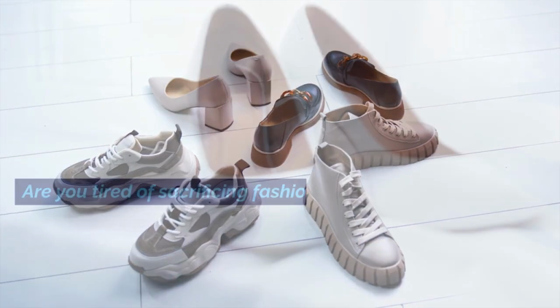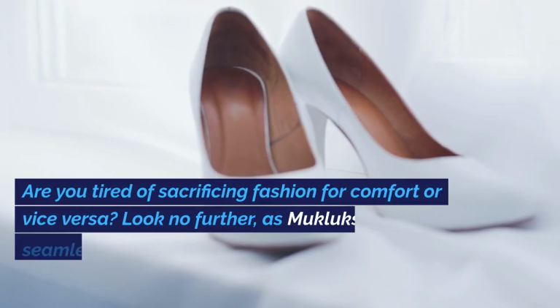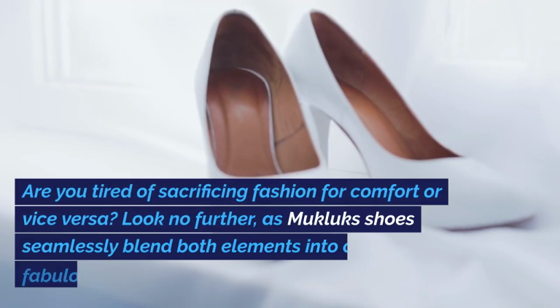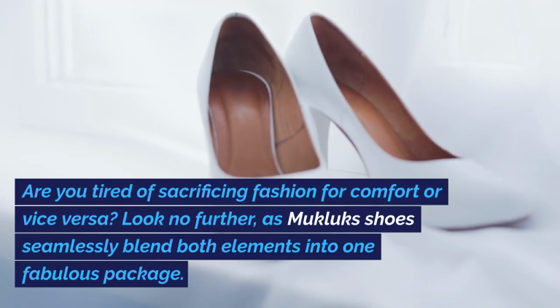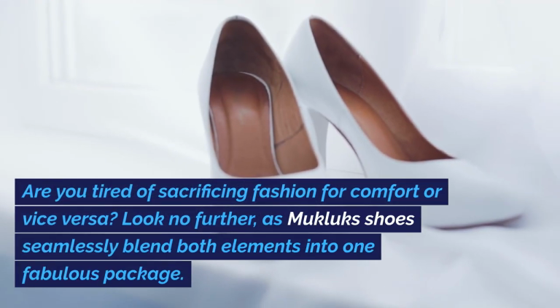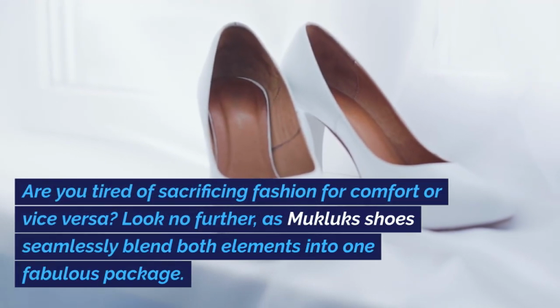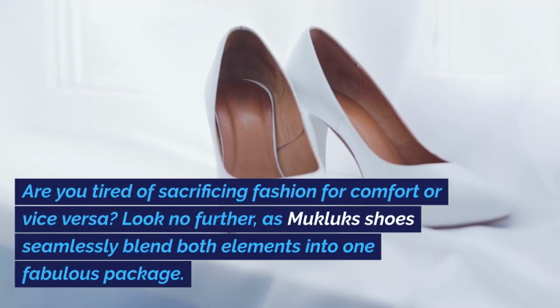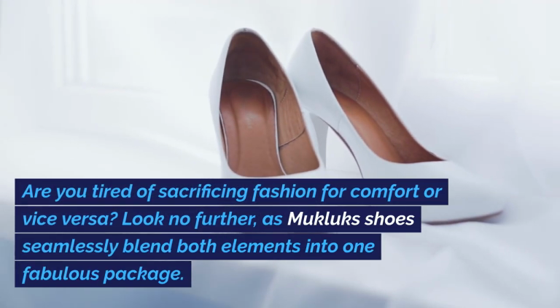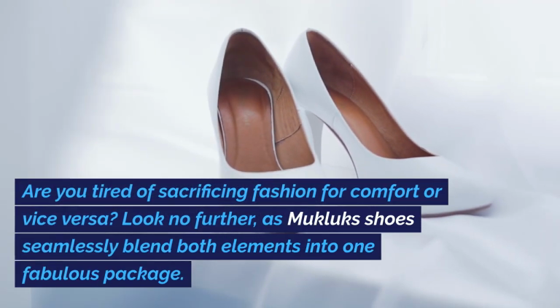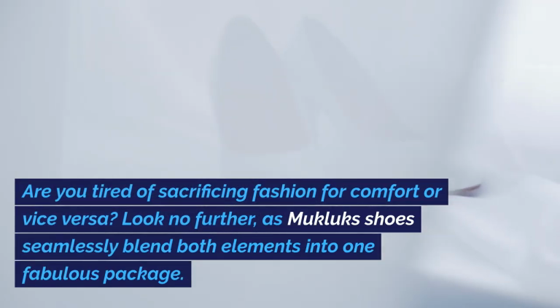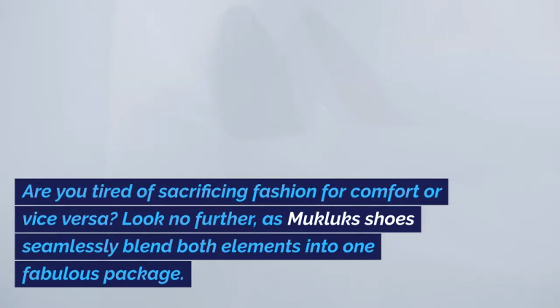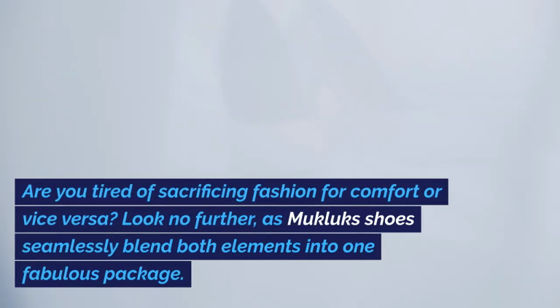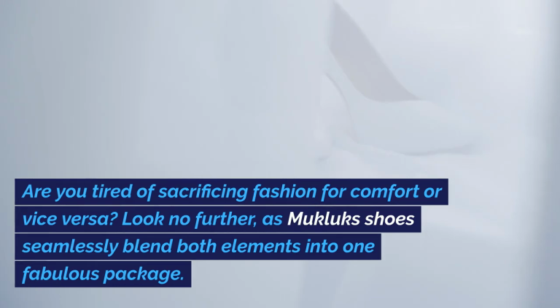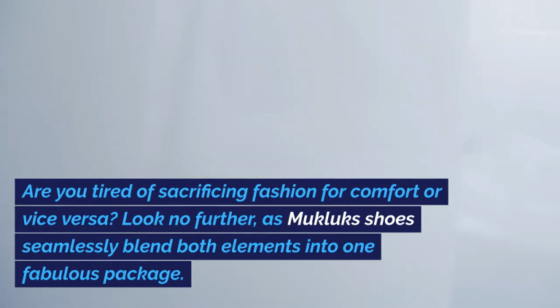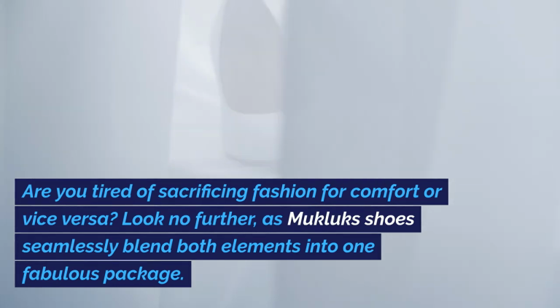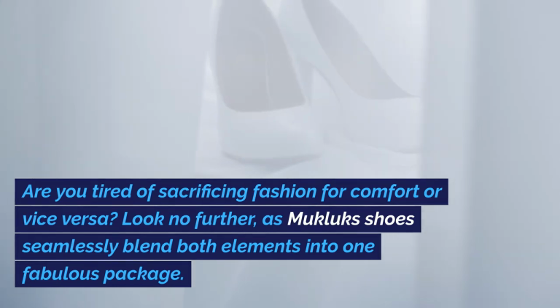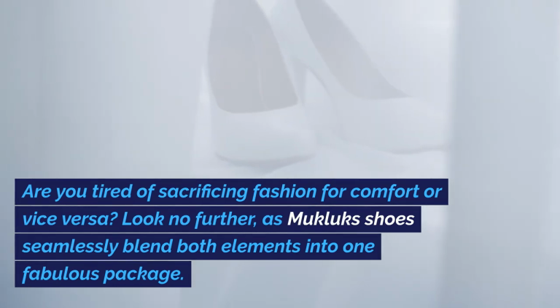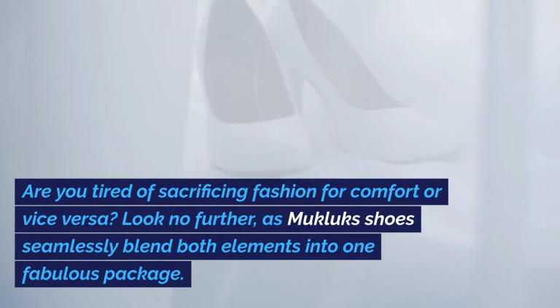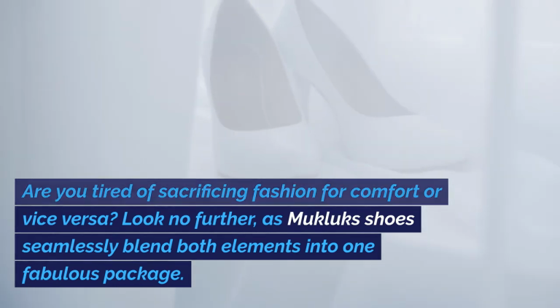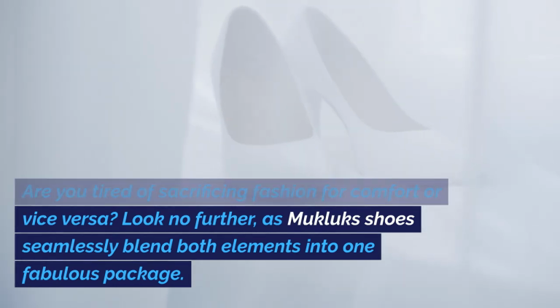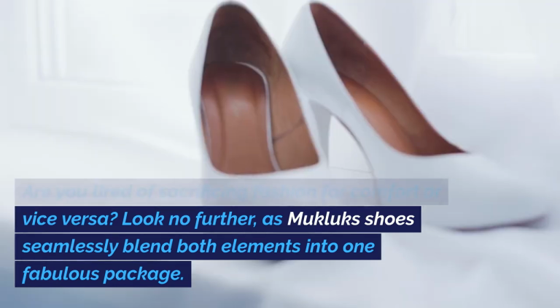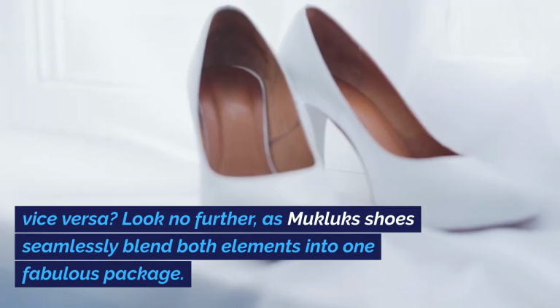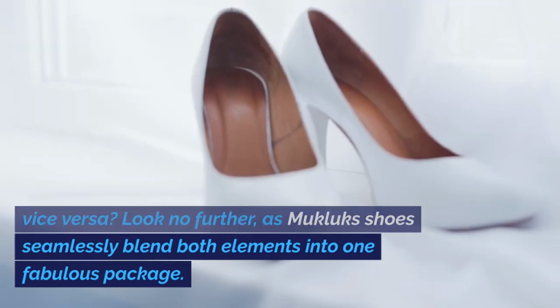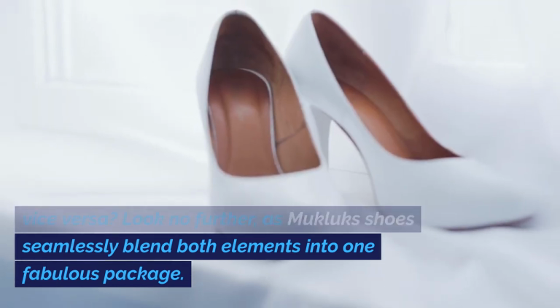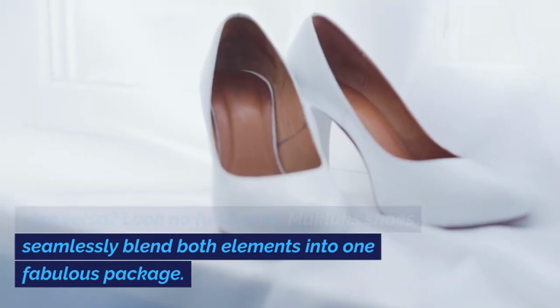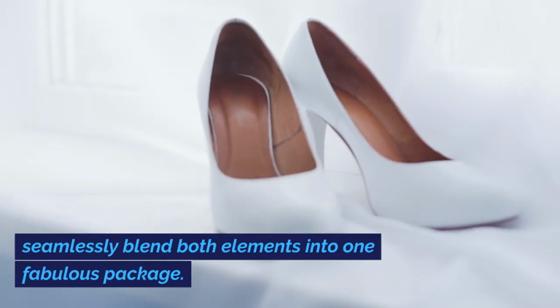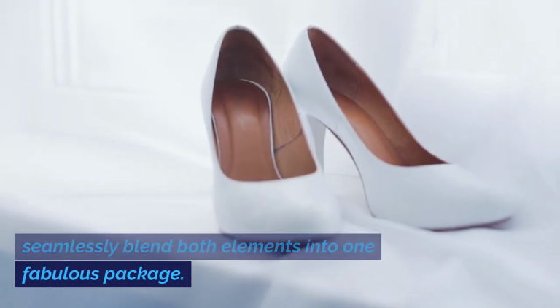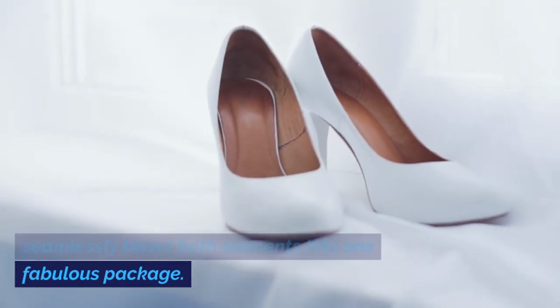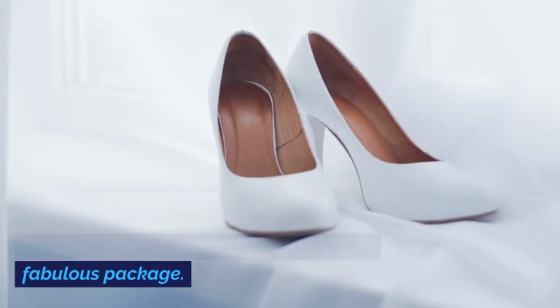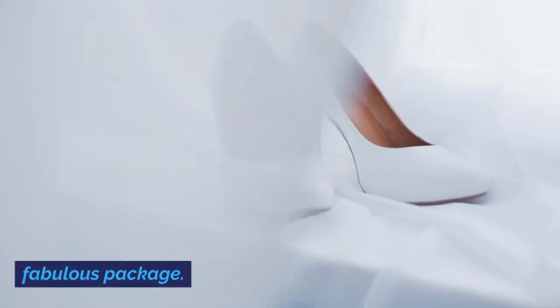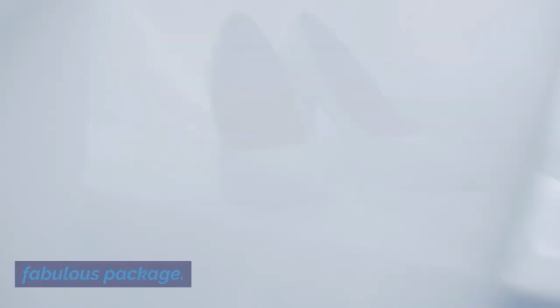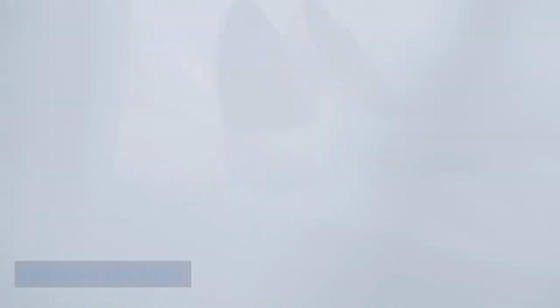Are you tired of sacrificing fashion for comfort or vice versa? Look no further, as Mucklux Shoes seamlessly blend both elements into one fabulous package.